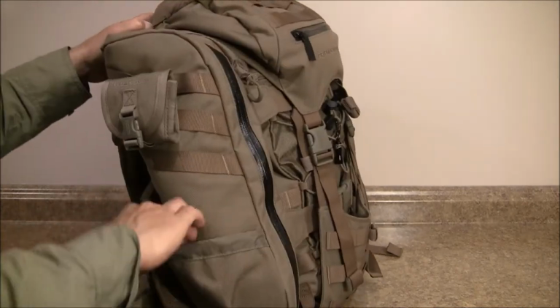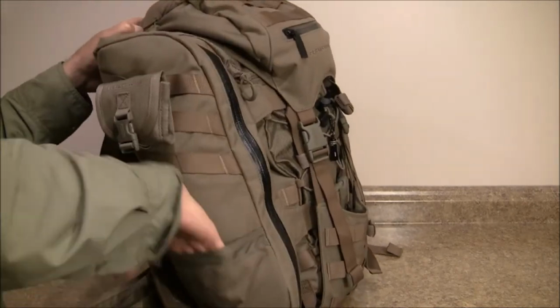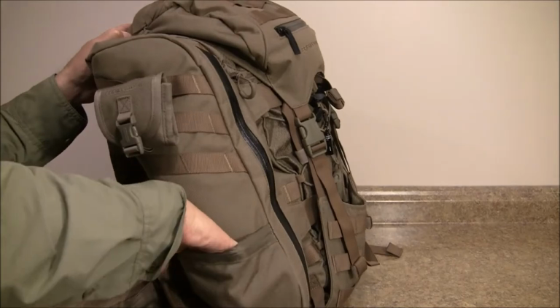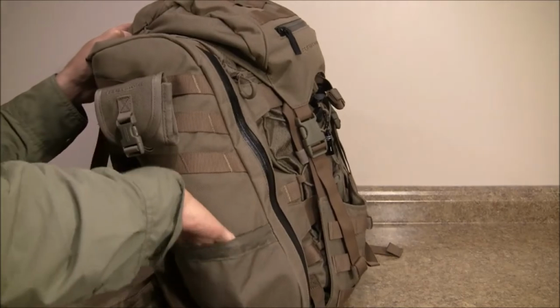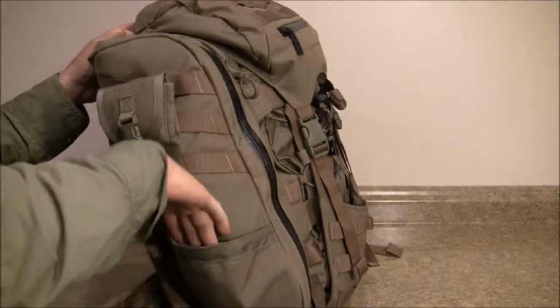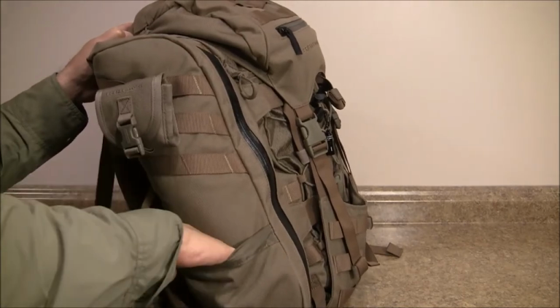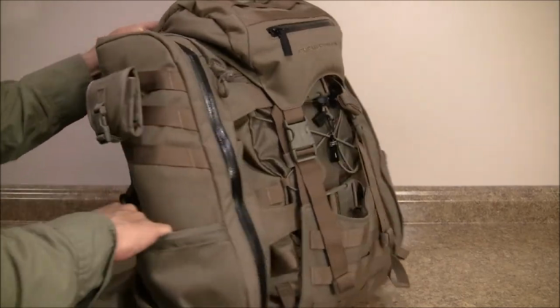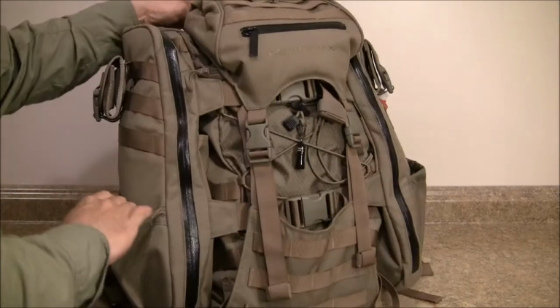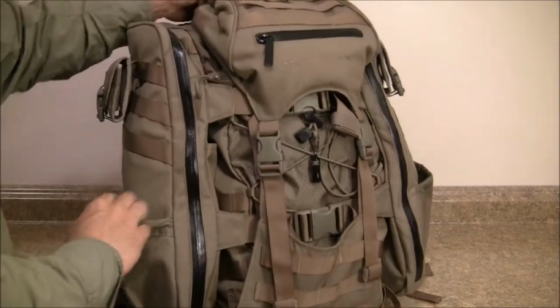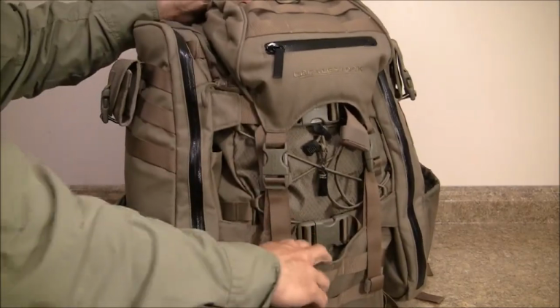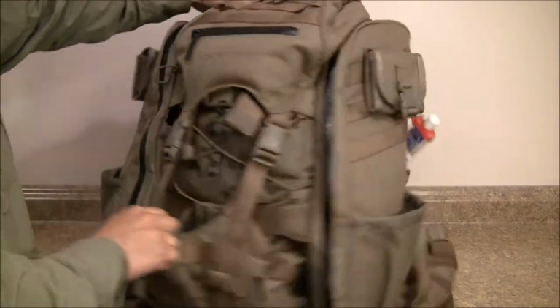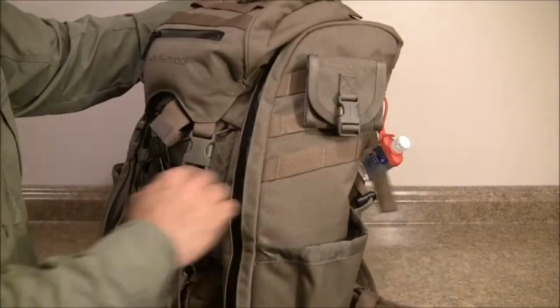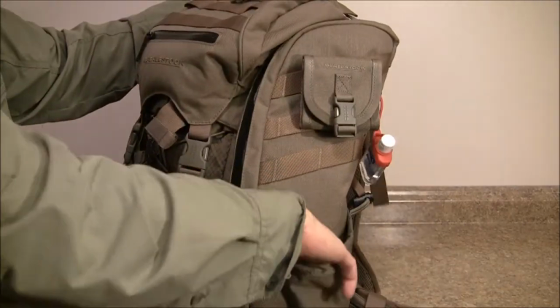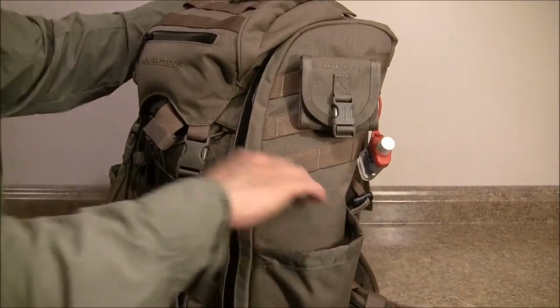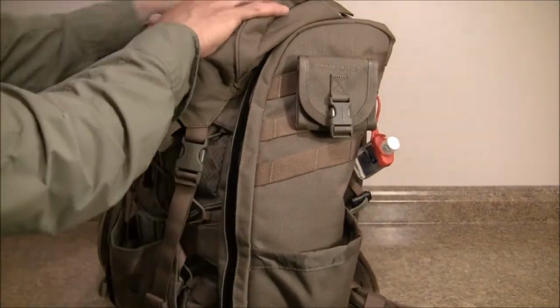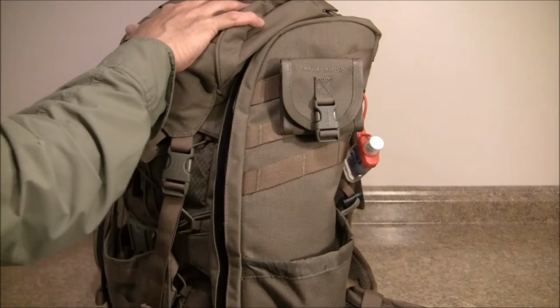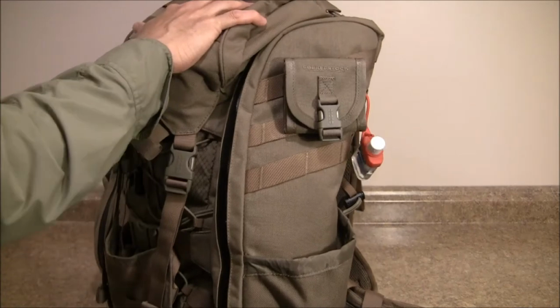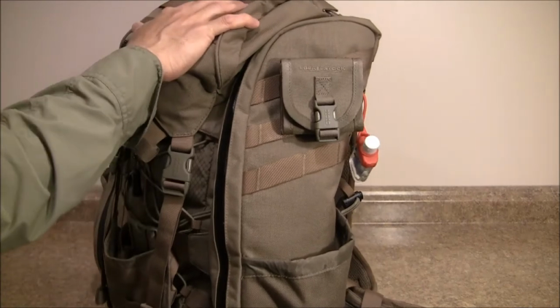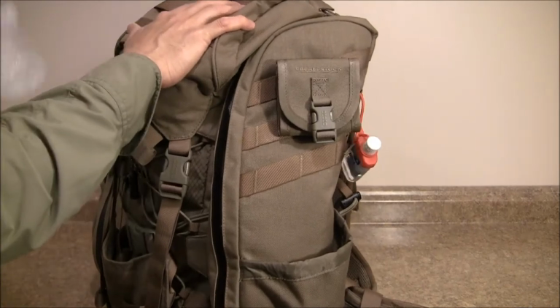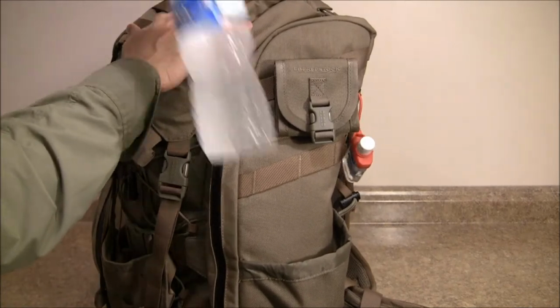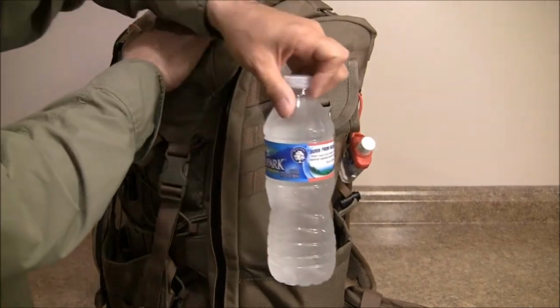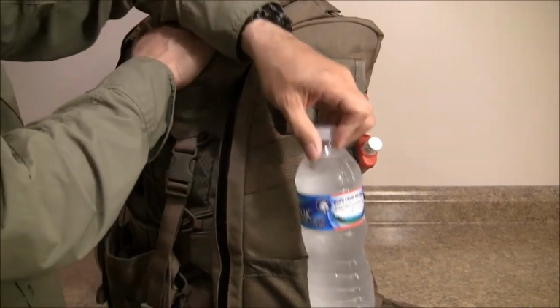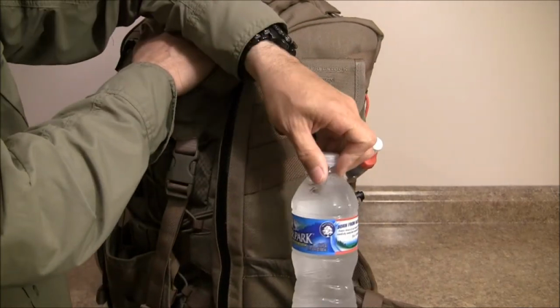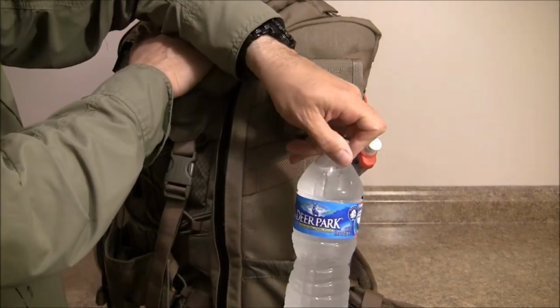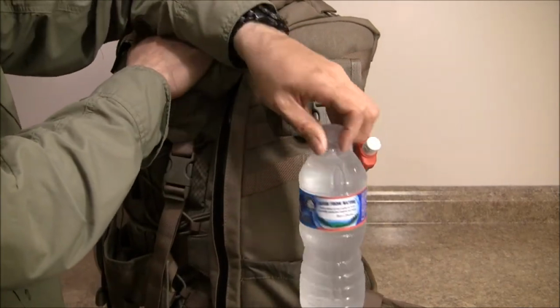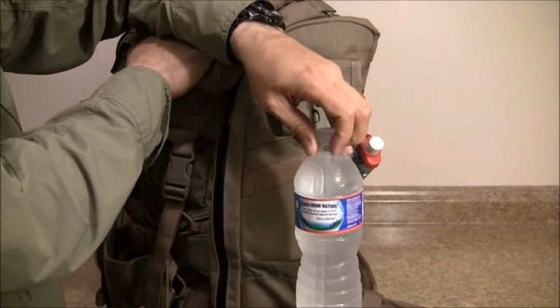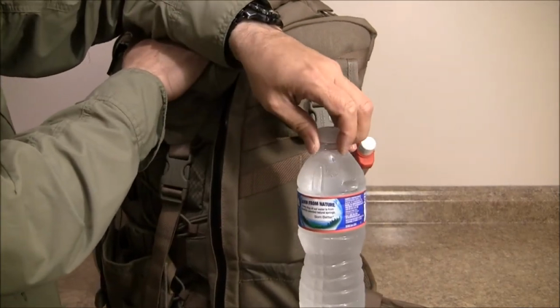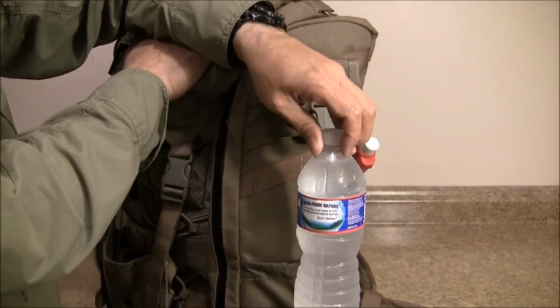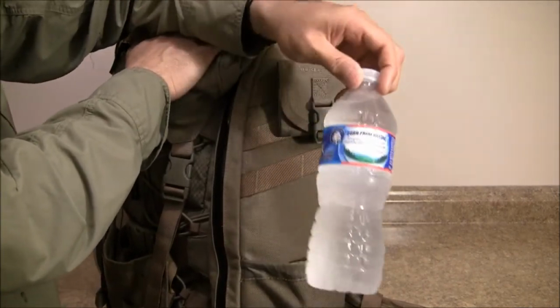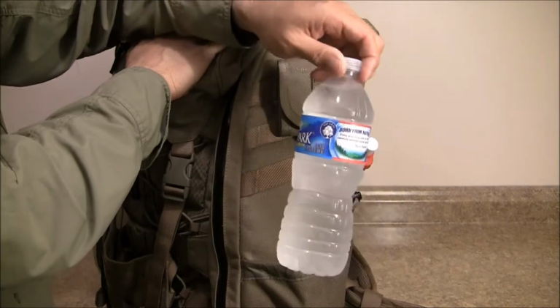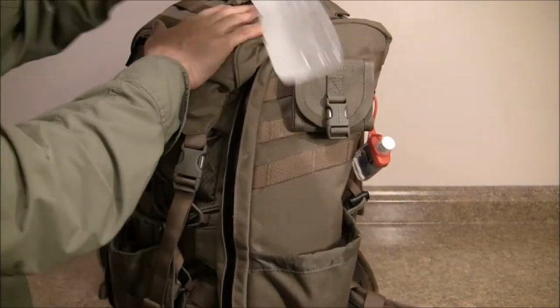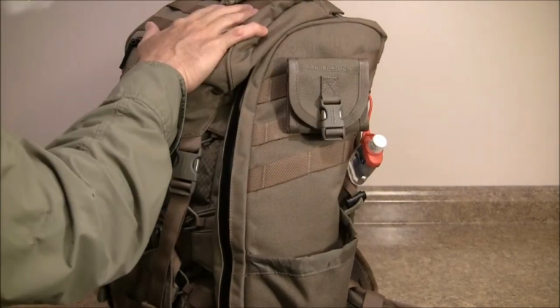Over here I'm going to put water — once I clear security I'll put a bottle of water on each side. This way I have fresh water with me as I'm going through the airport and on the plane as well.